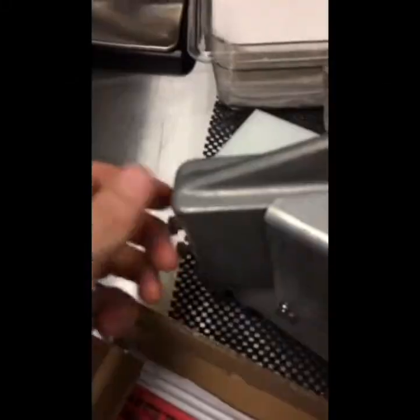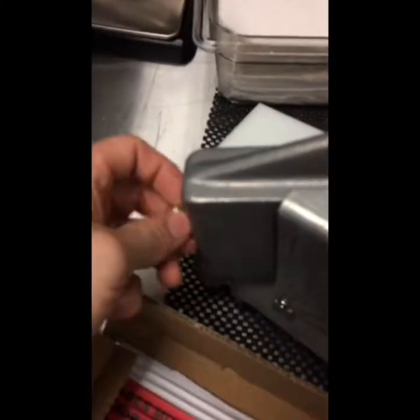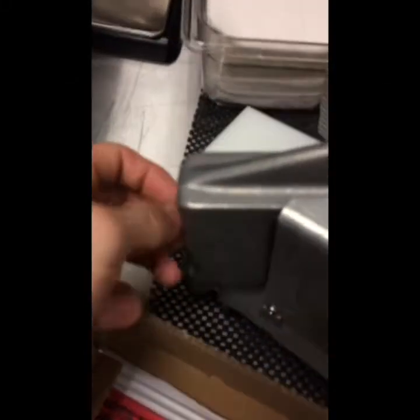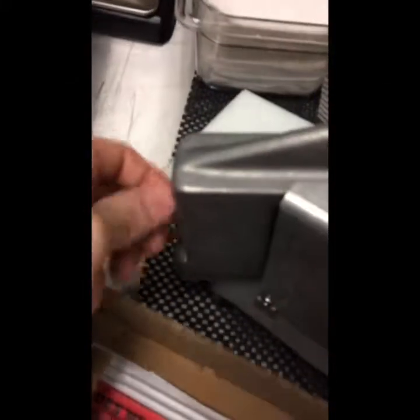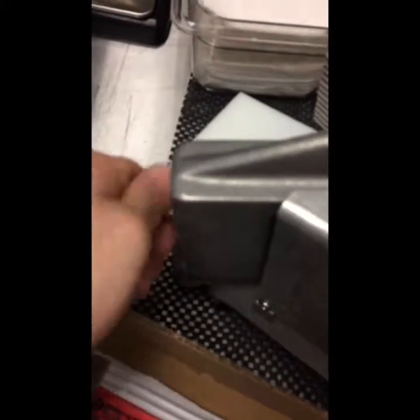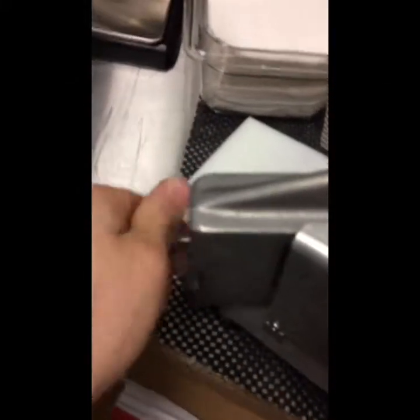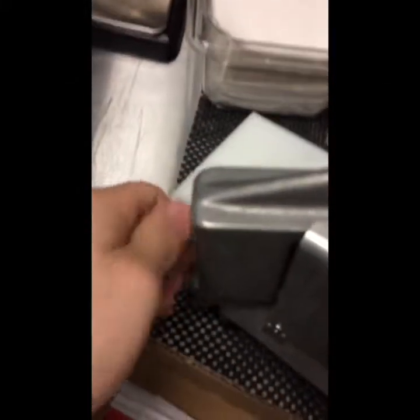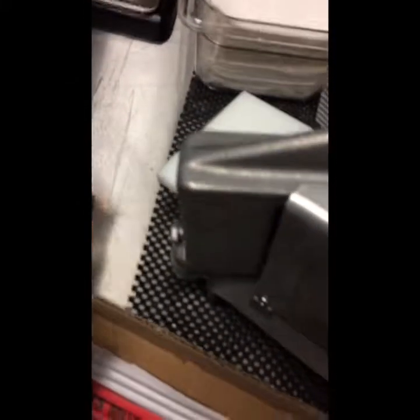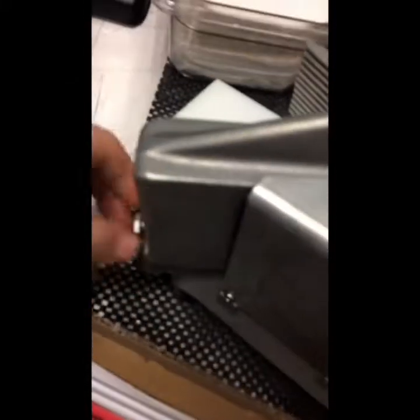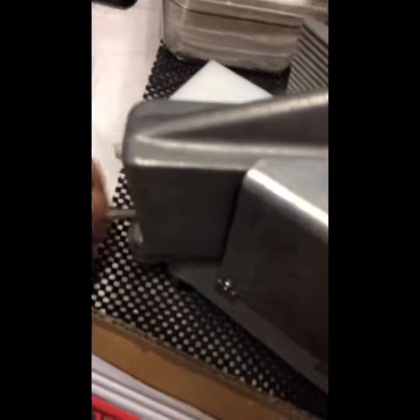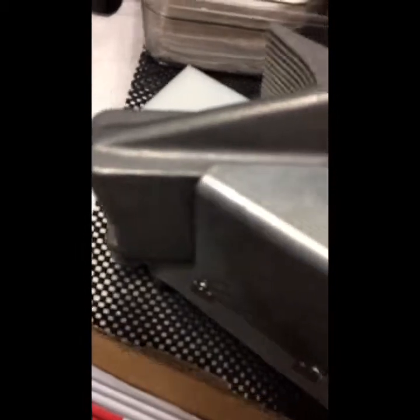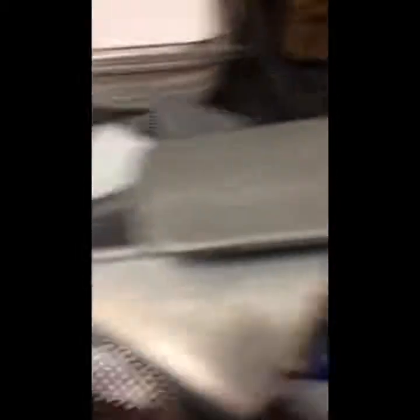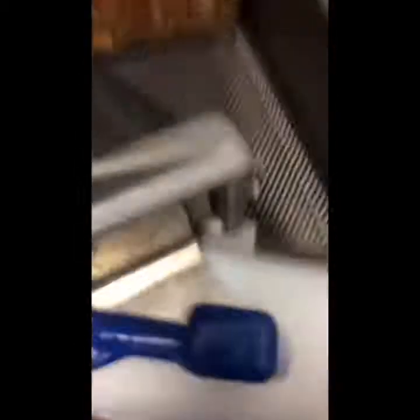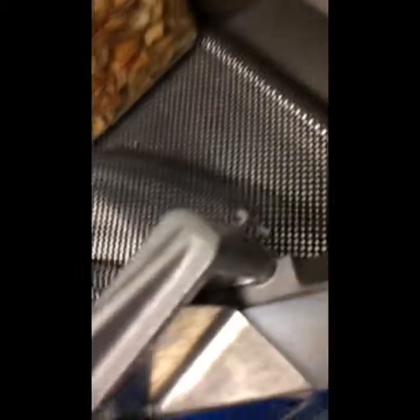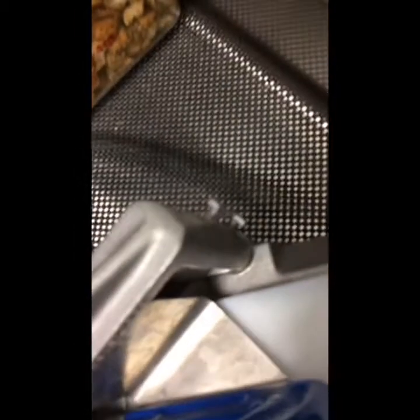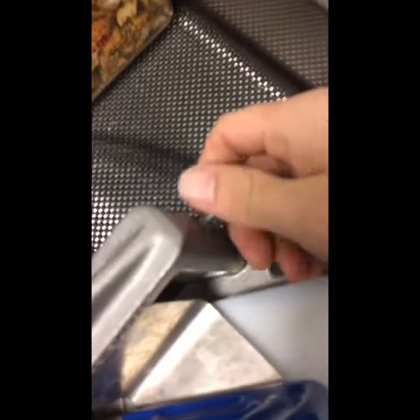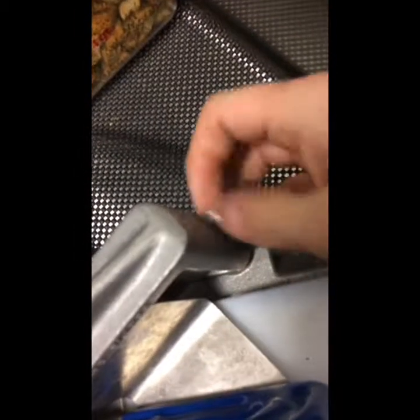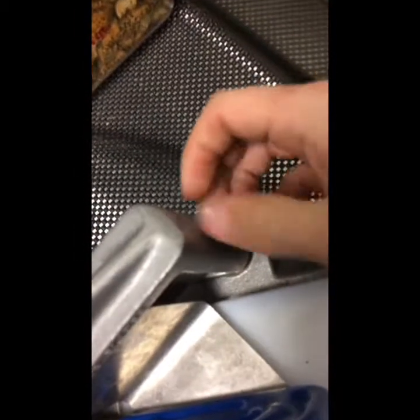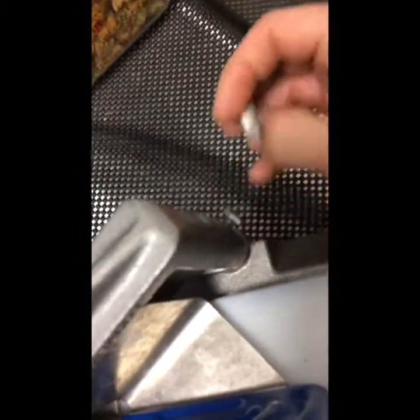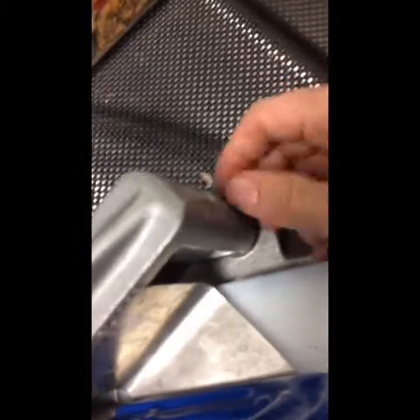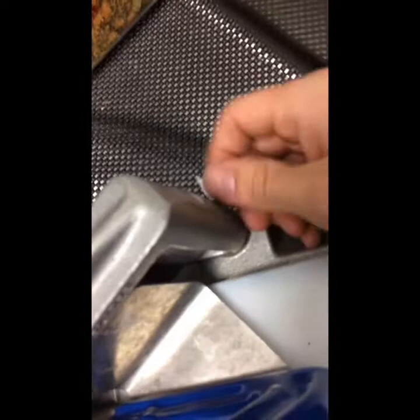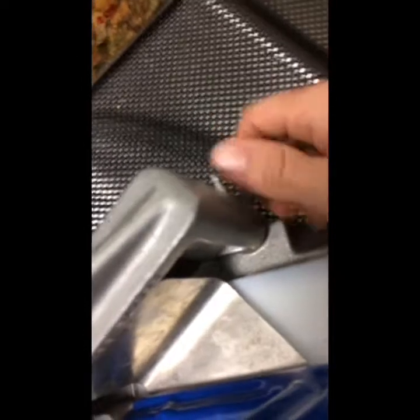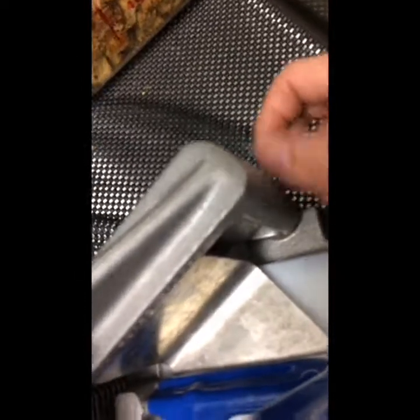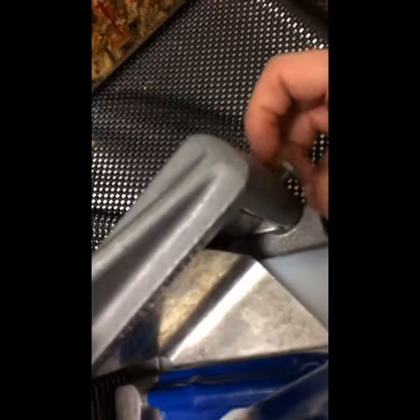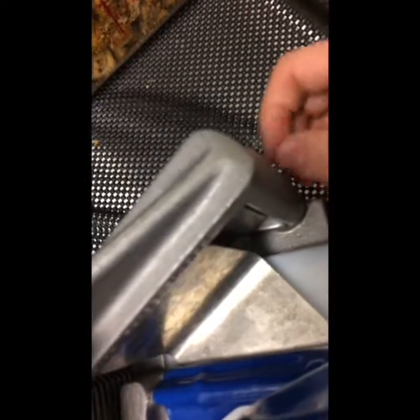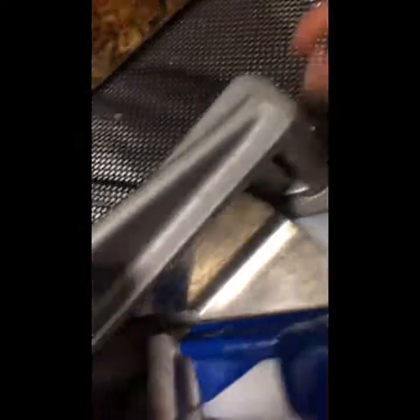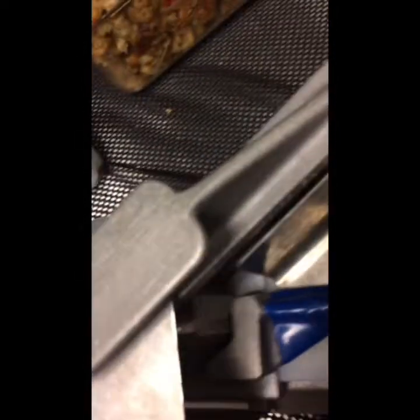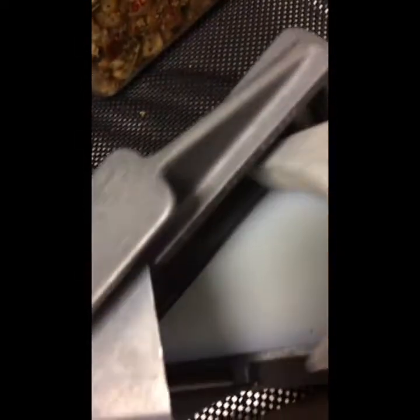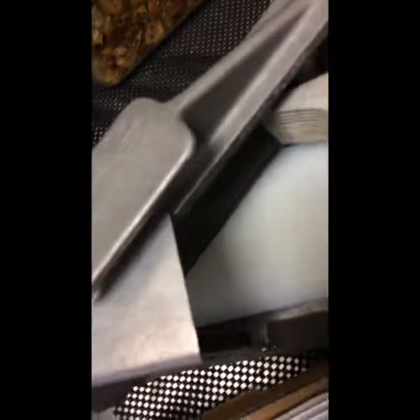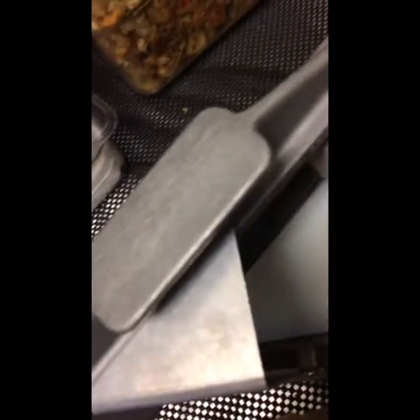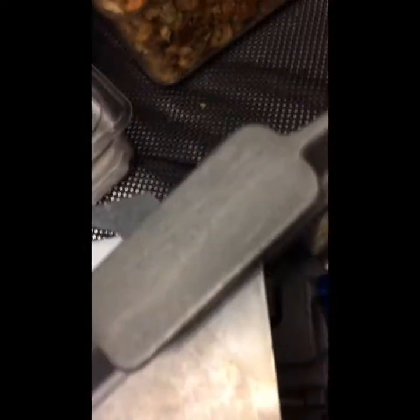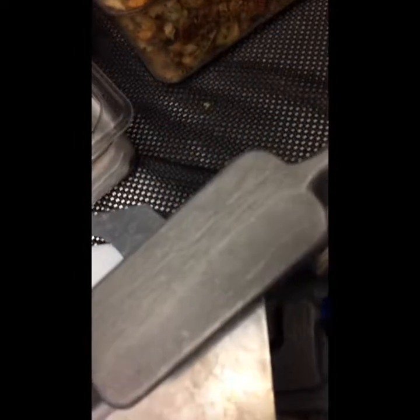All right, we've got the bolts pretty much backed down. Back down all the way. Once you back down, I'm going to remove.